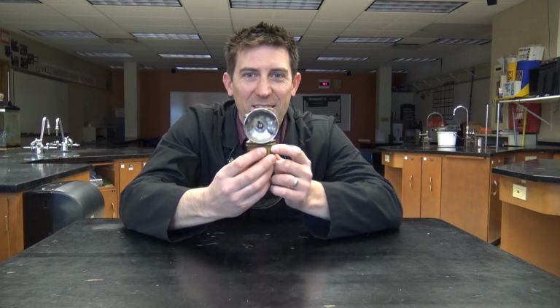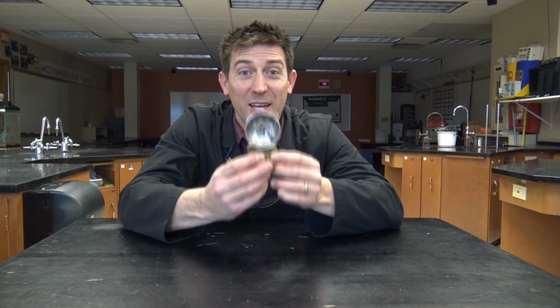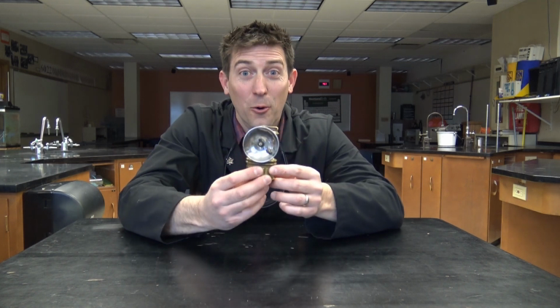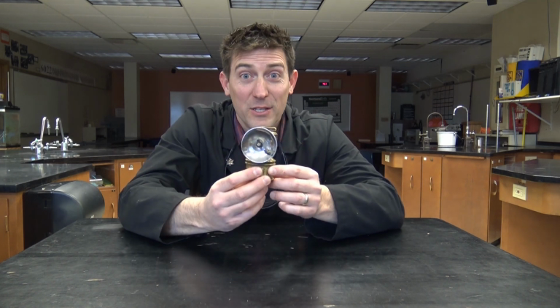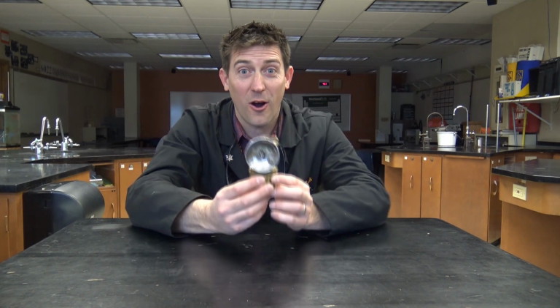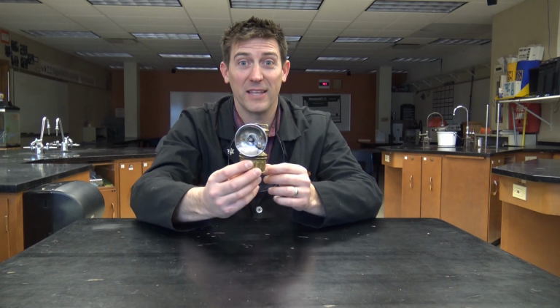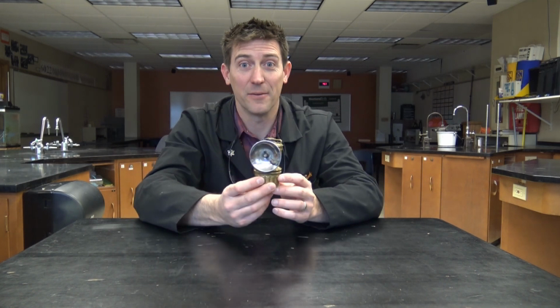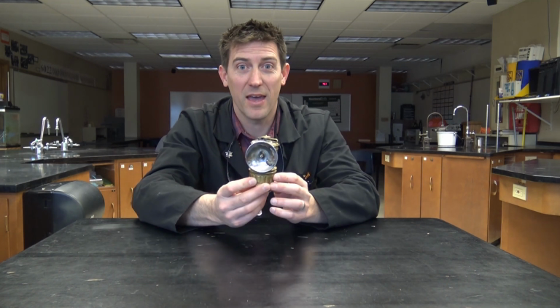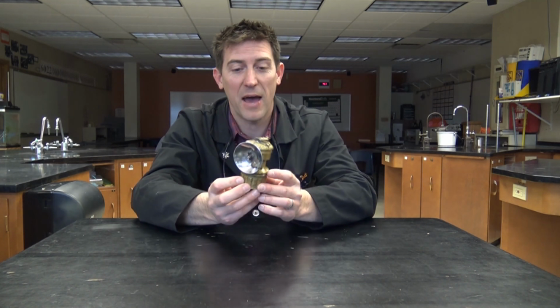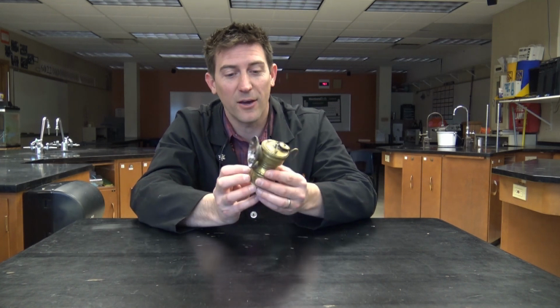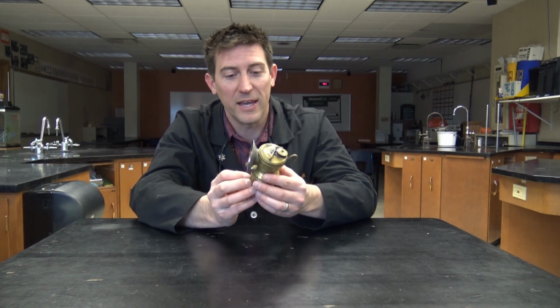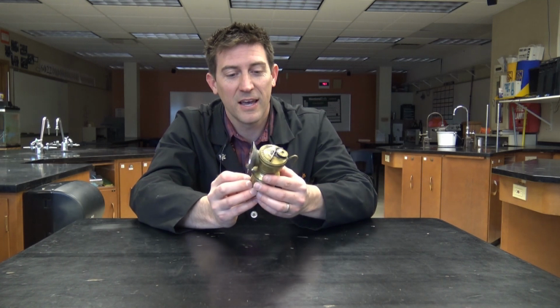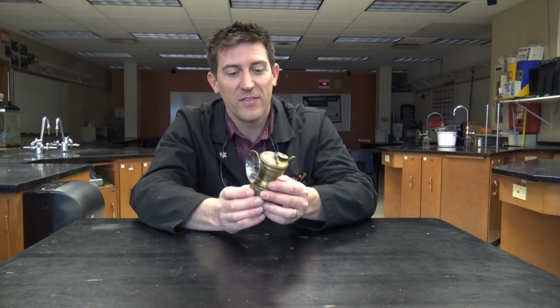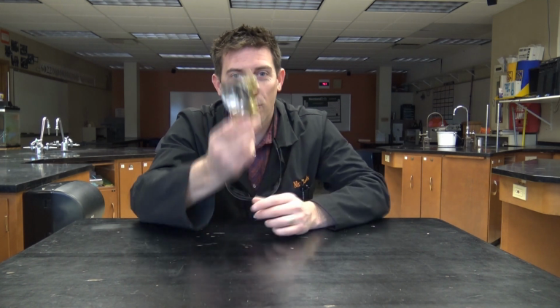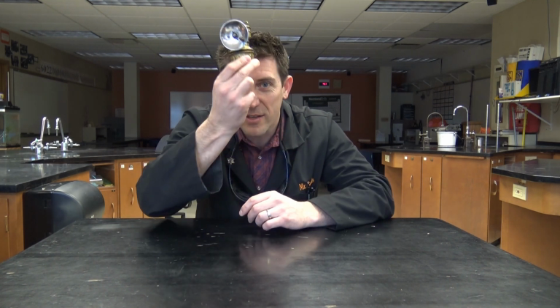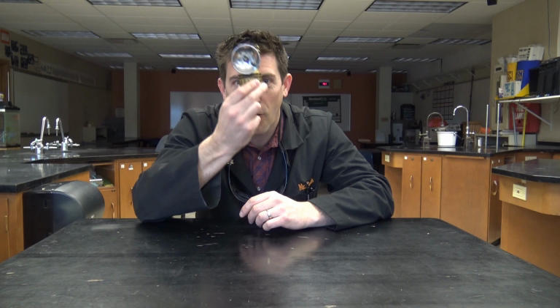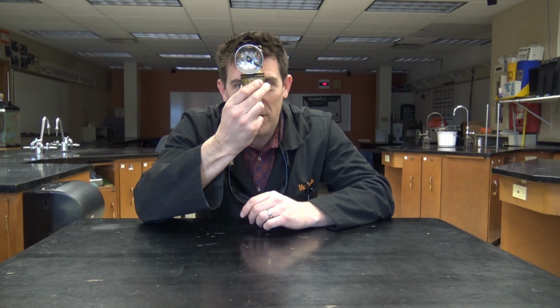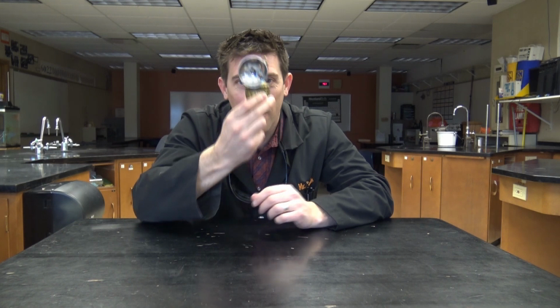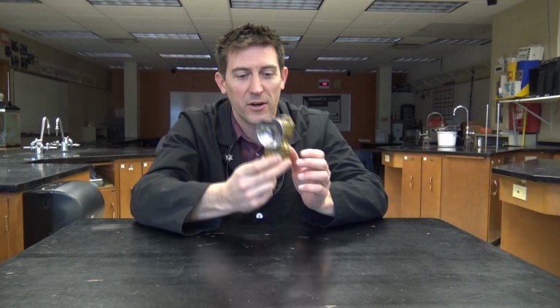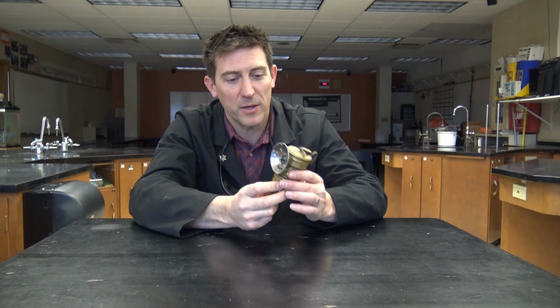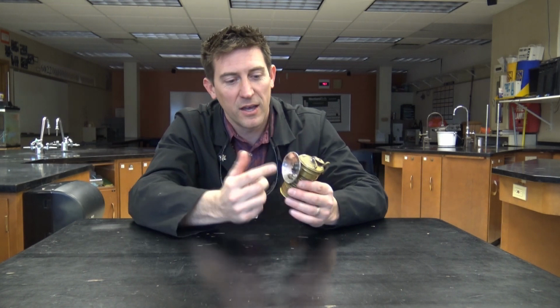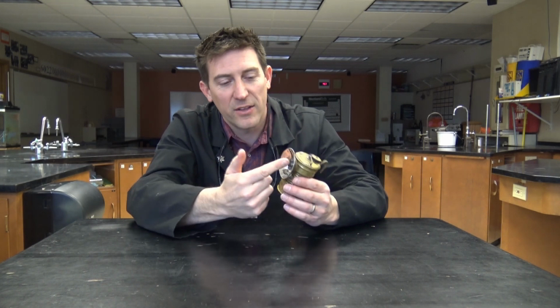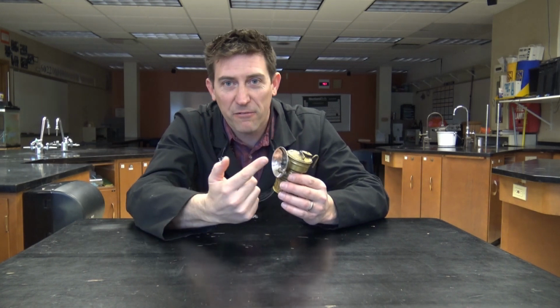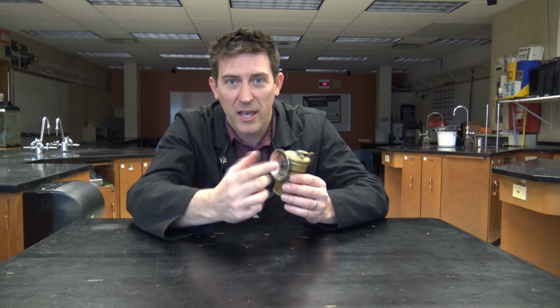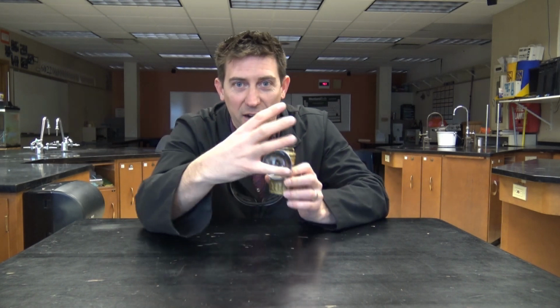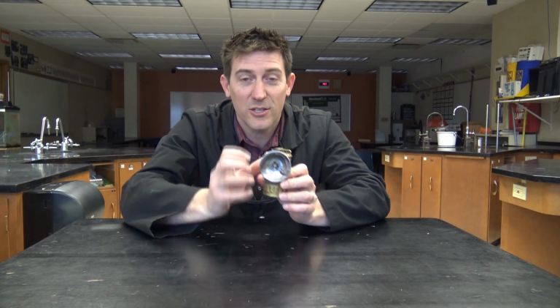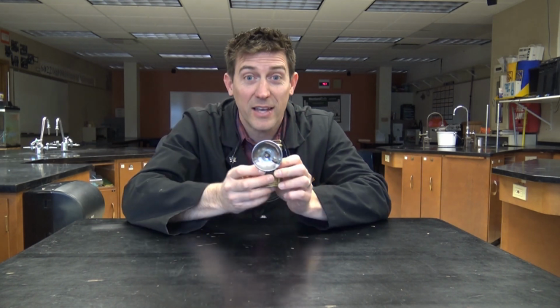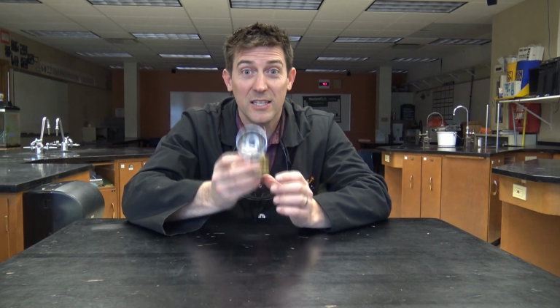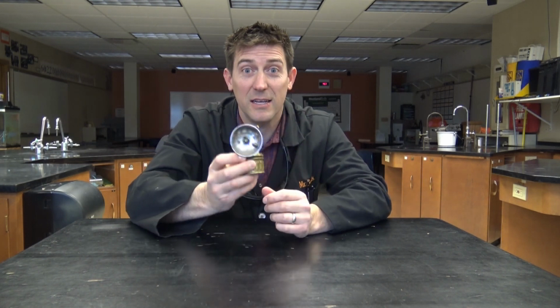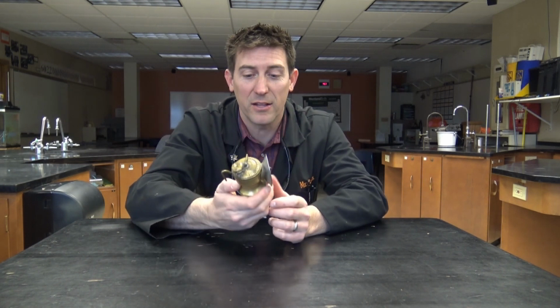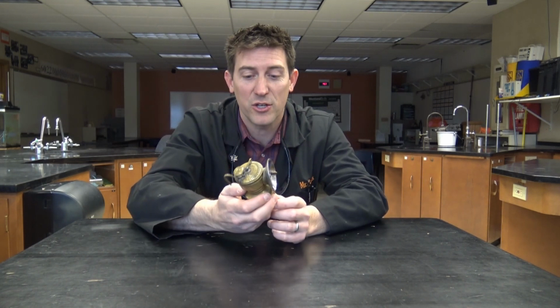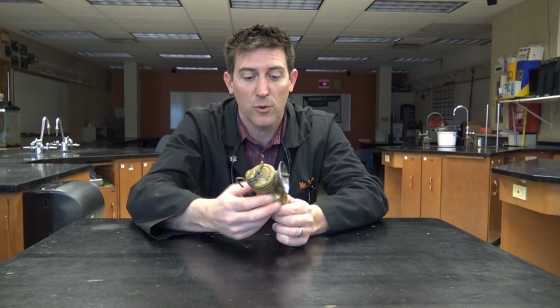This thing's cool. This is a carbide lantern. Back in the old days, coal miners used to wear these up on their helmets. There's a flame that came out of here, and this is how they could see deep down in the mine shafts.